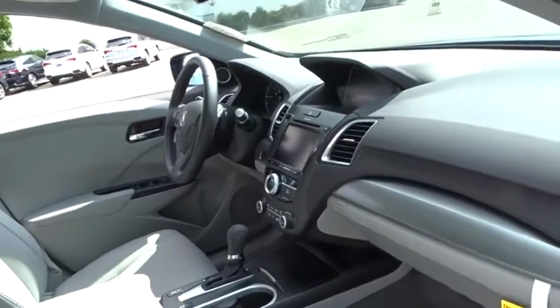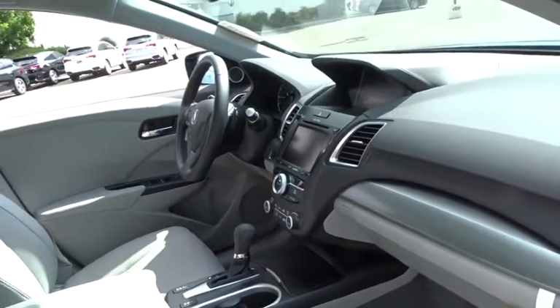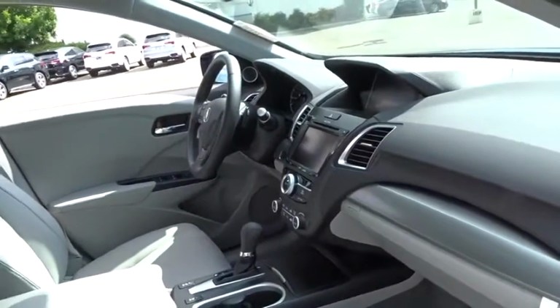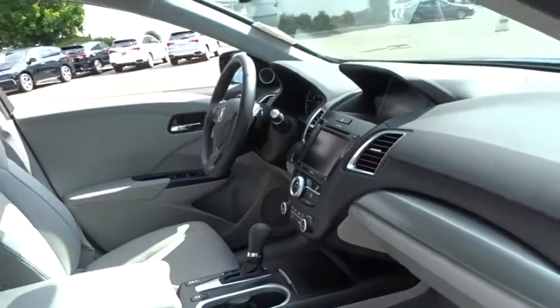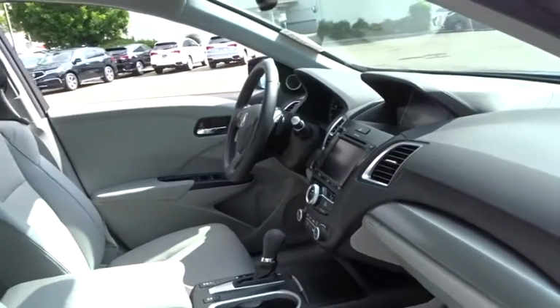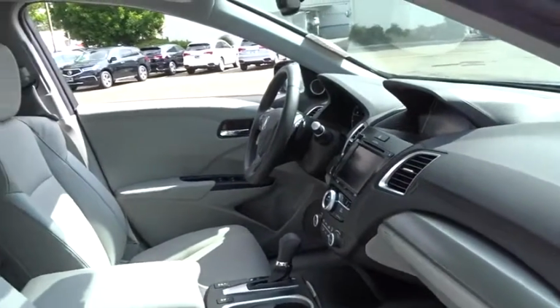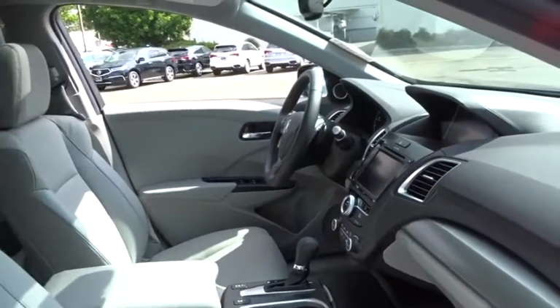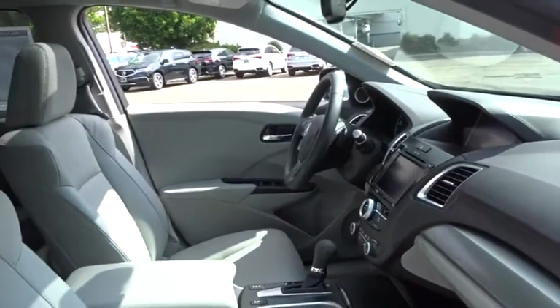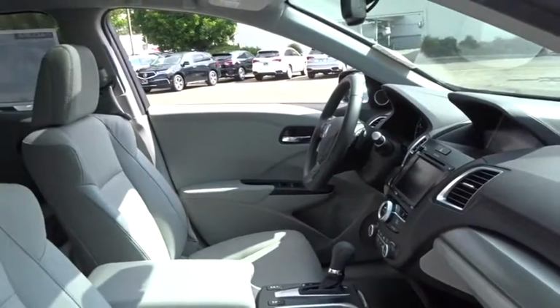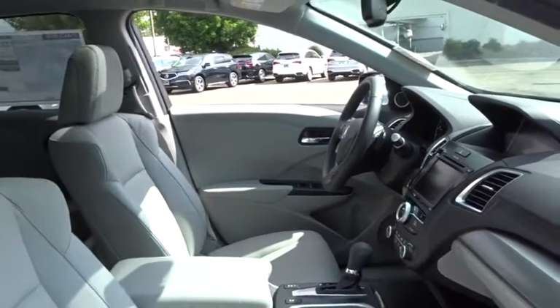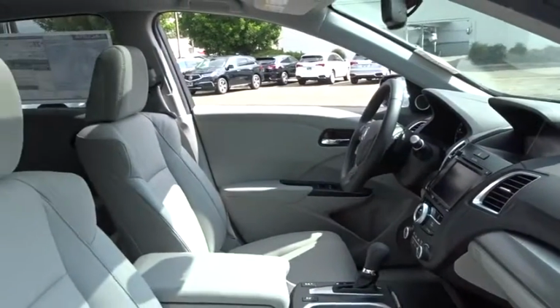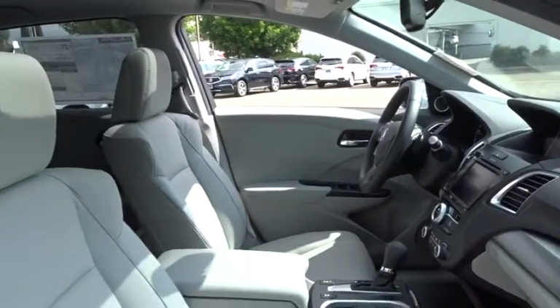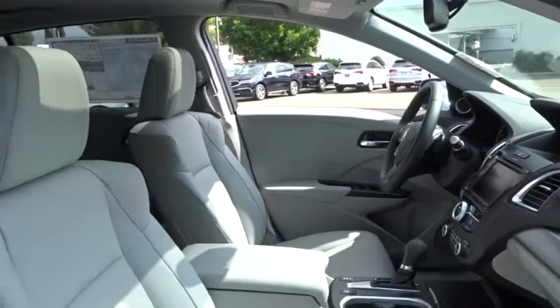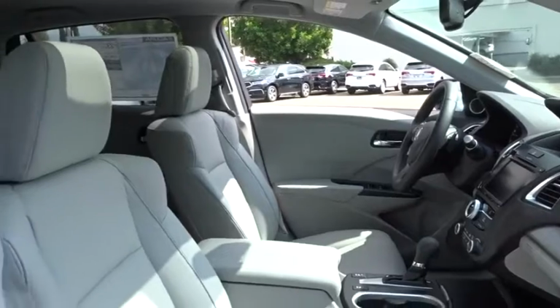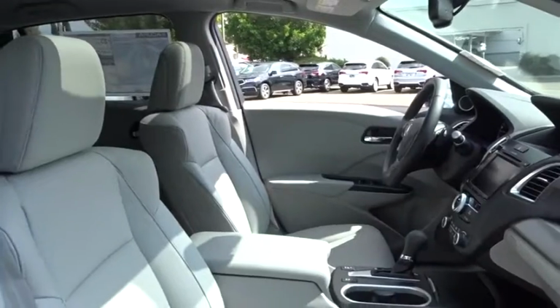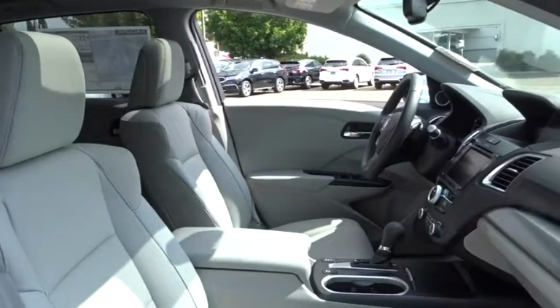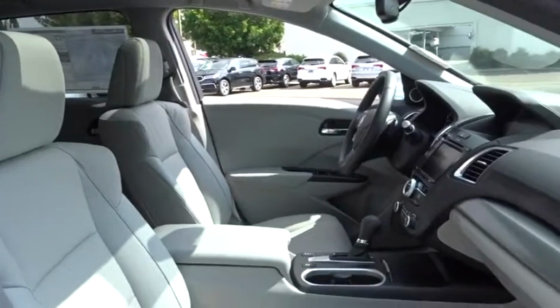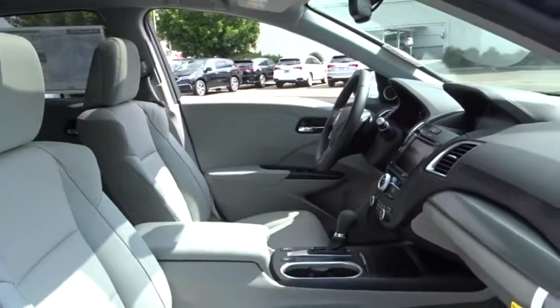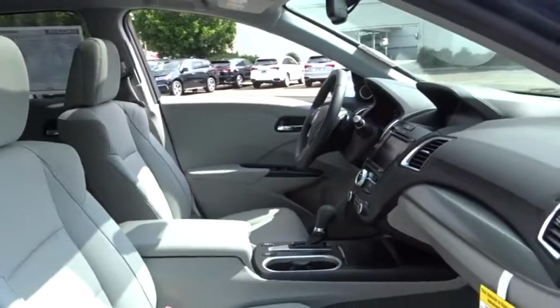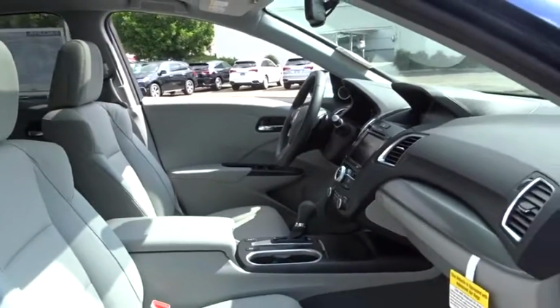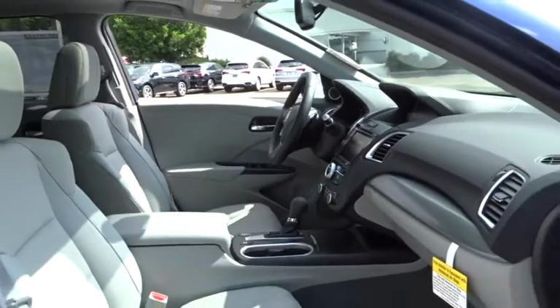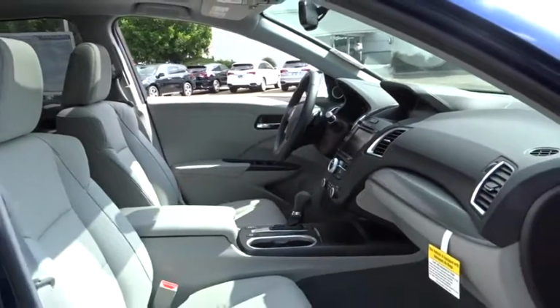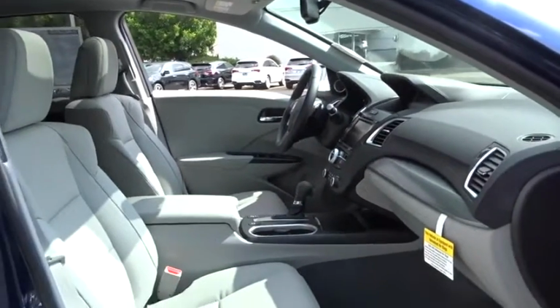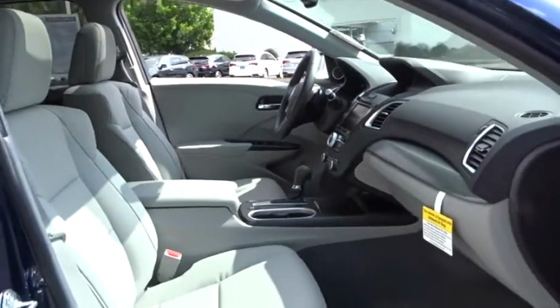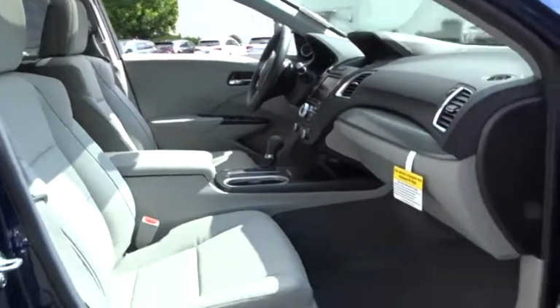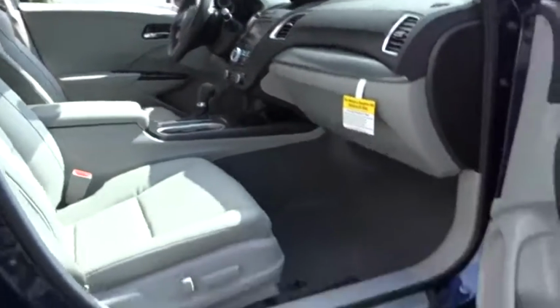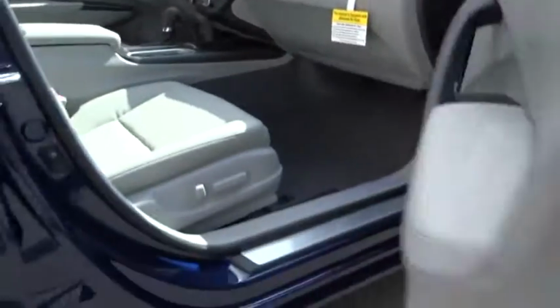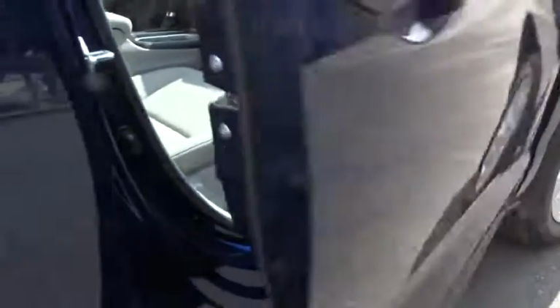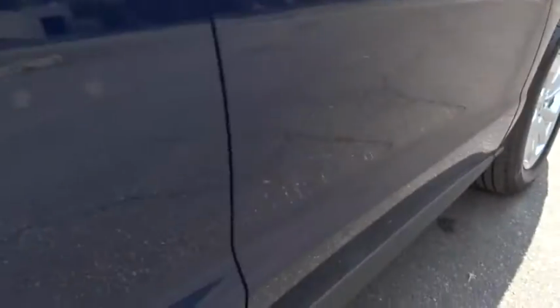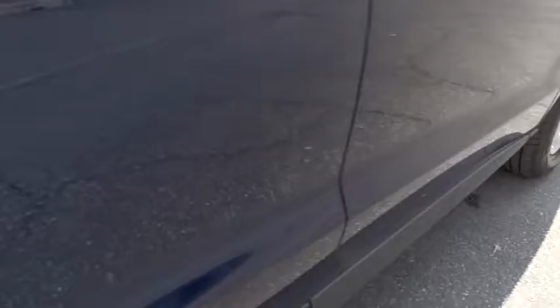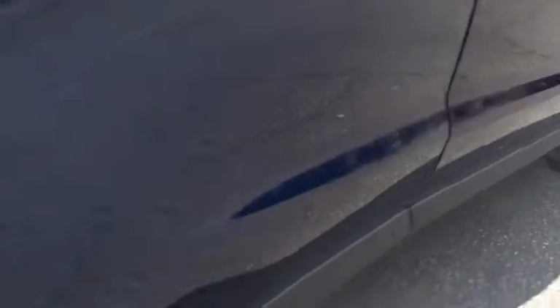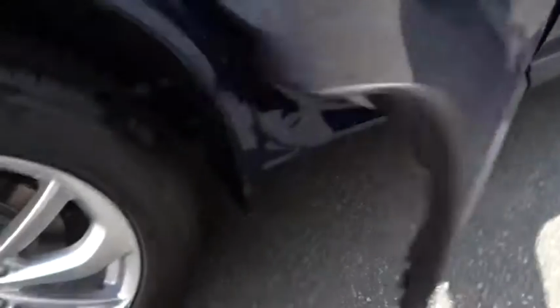Bluetooth, adjustable steering wheel, power steering, cruise control, auto dimming rear view mirror, keyless start, floor mats, aluminum wheels, four-wheel disc brakes.